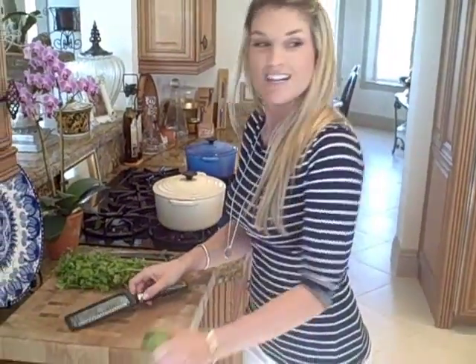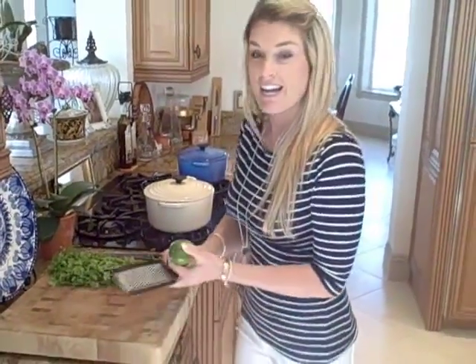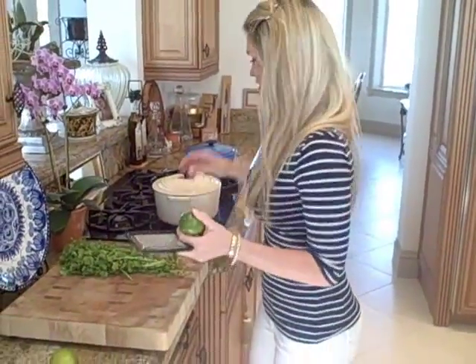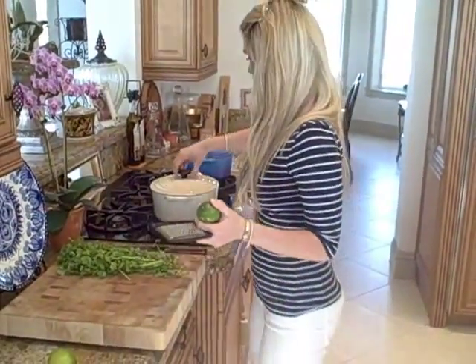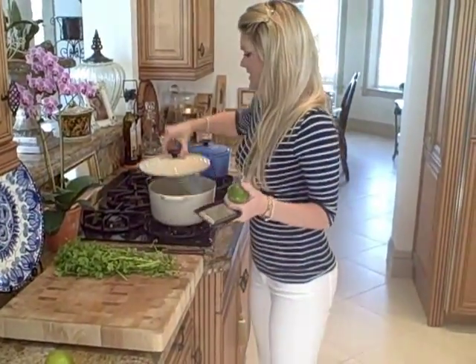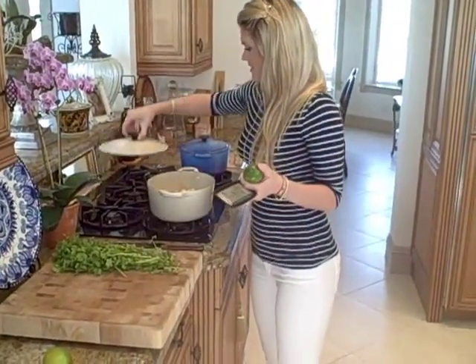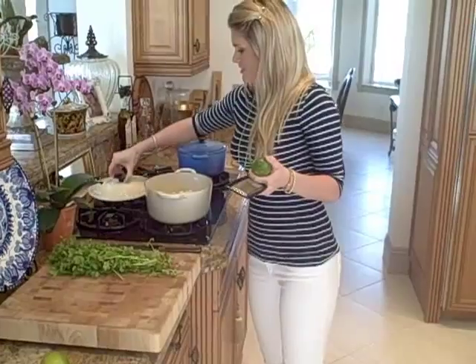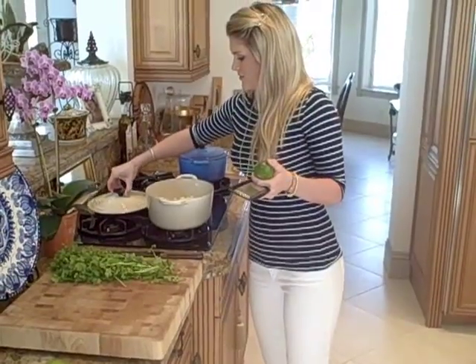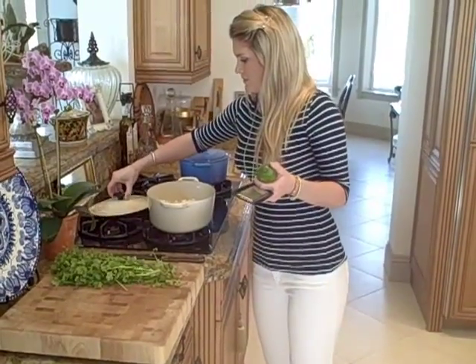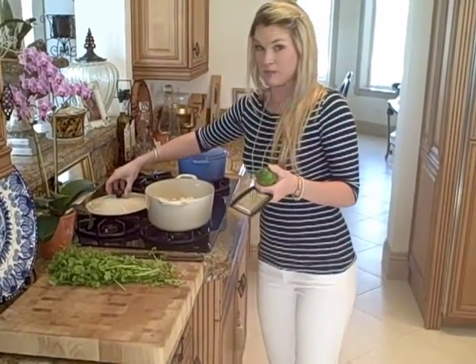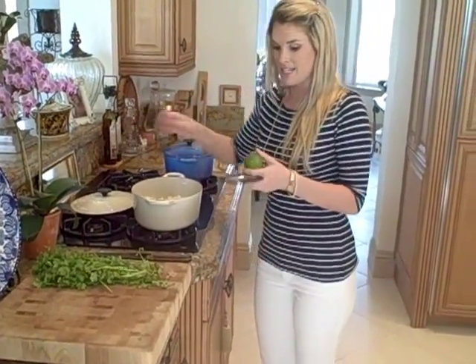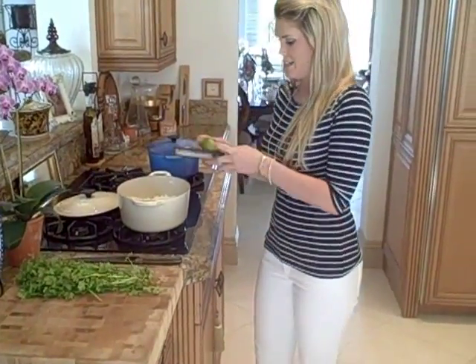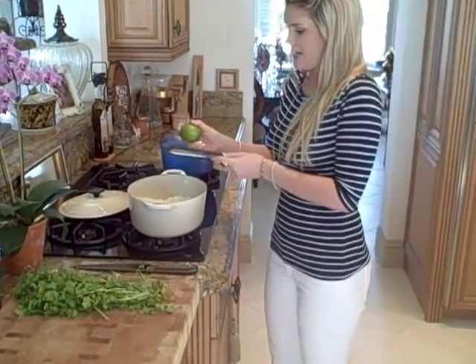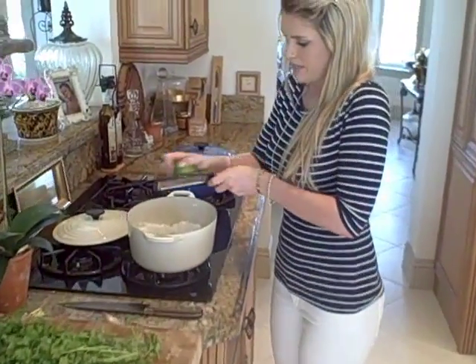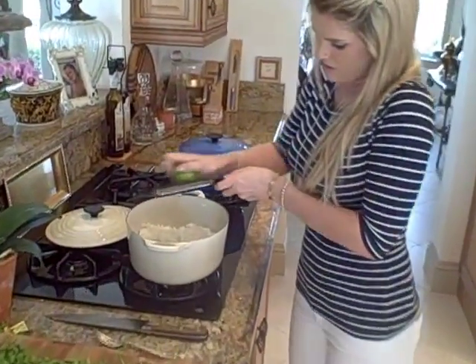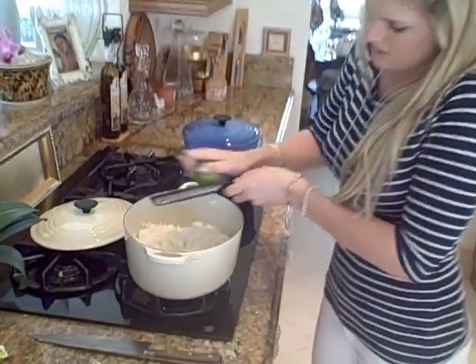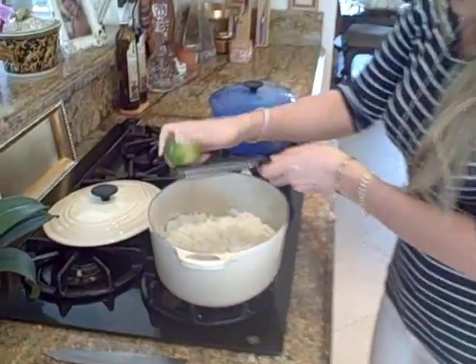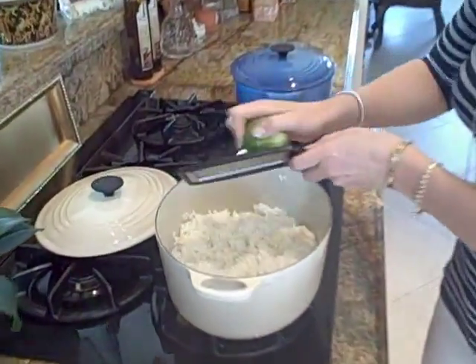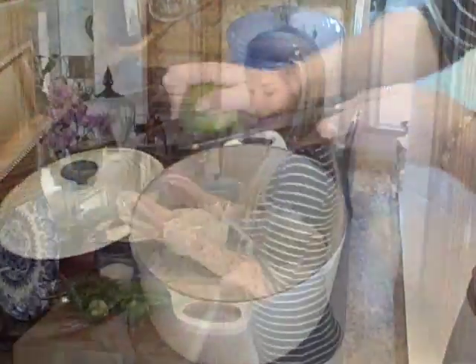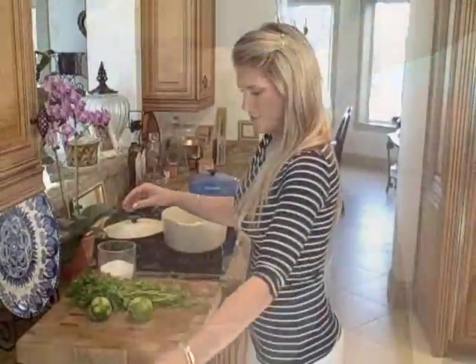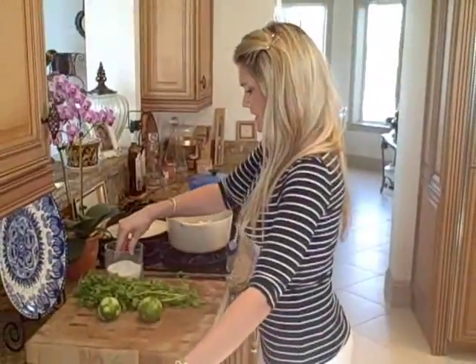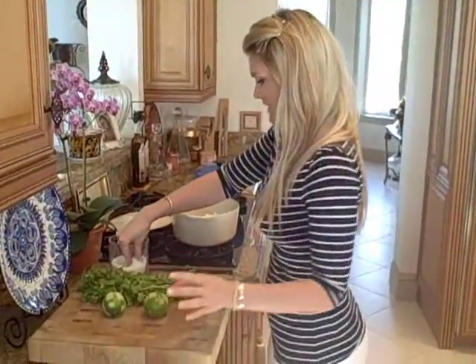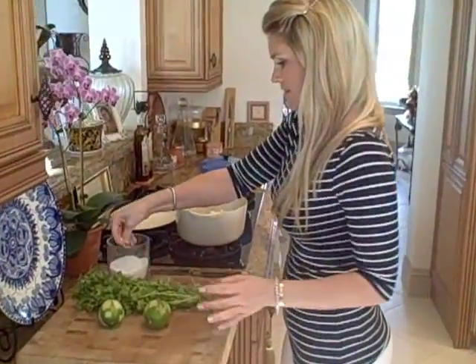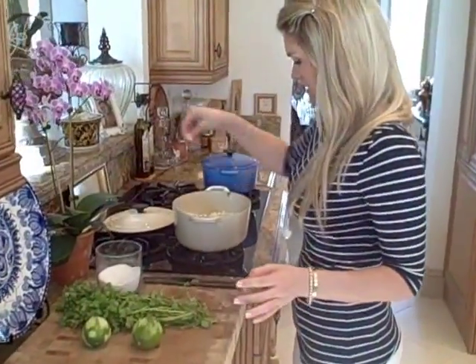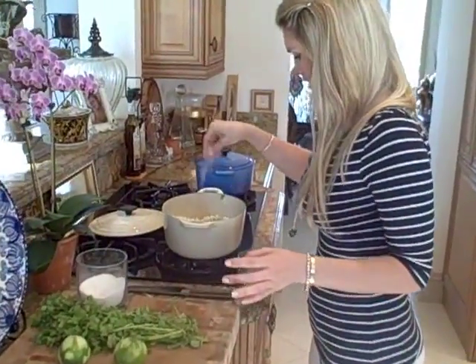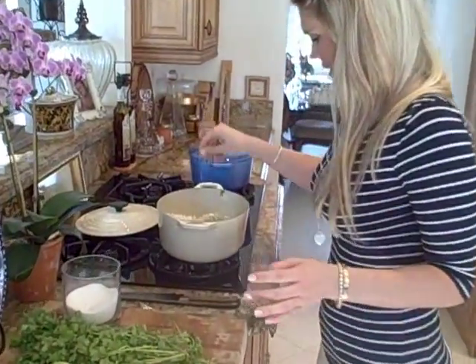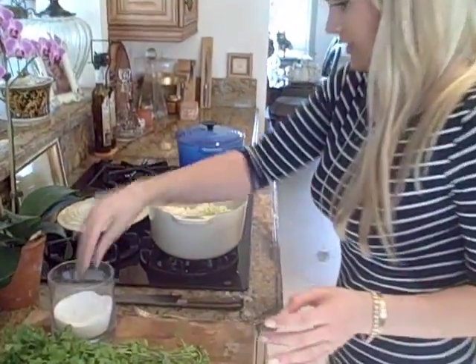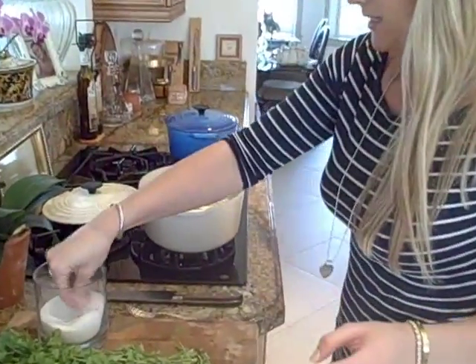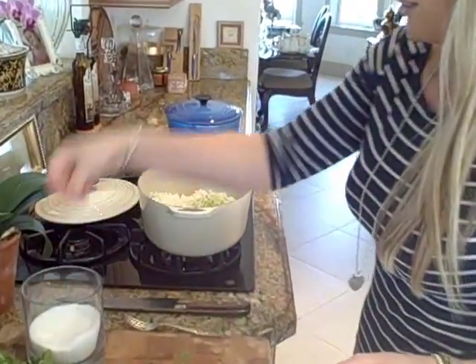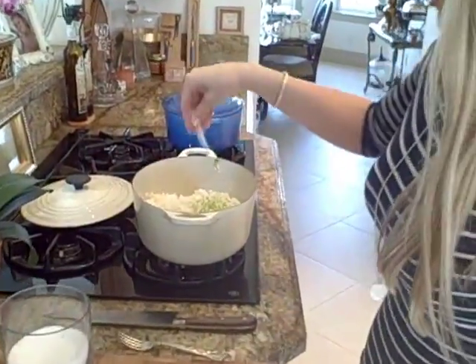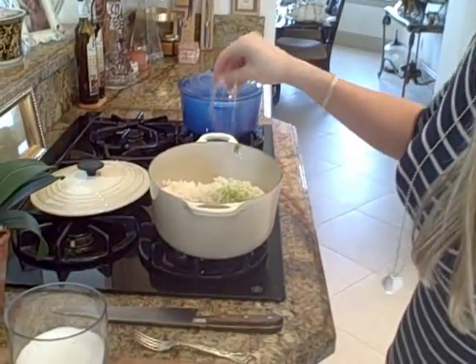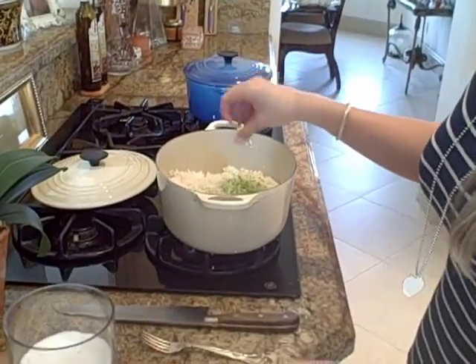Now we're going to add all the stuff to it. Put some lime zest in there and some lime juice. We just put the zest in there, and we're going to salt it — just a little bit of salt in there.